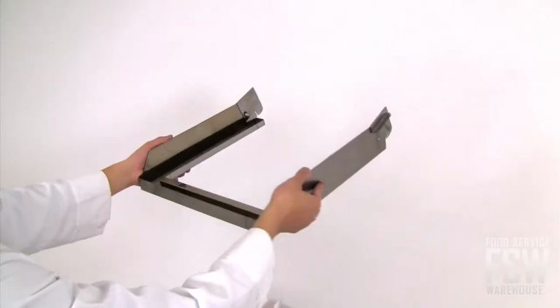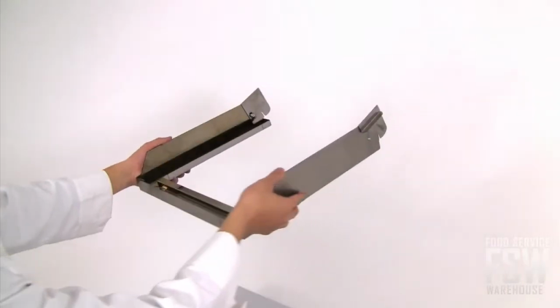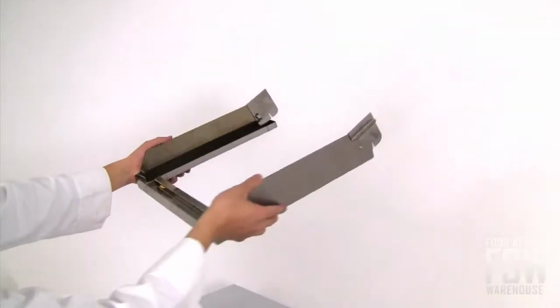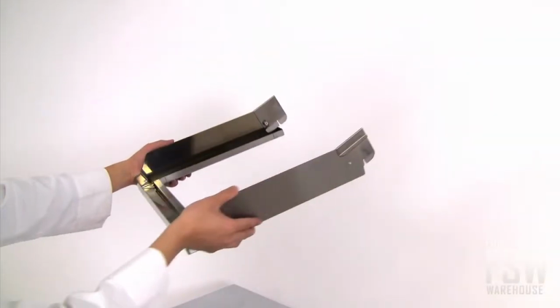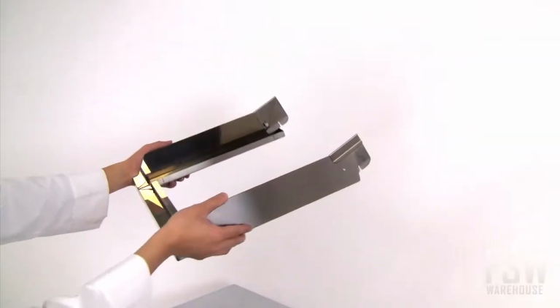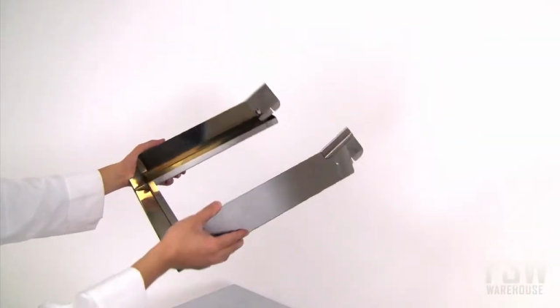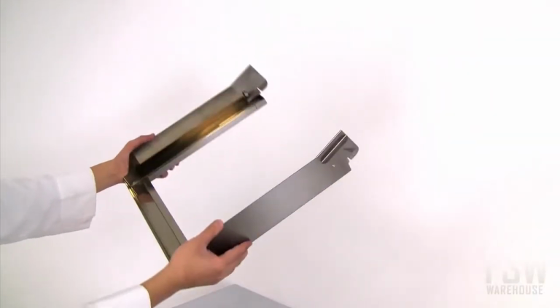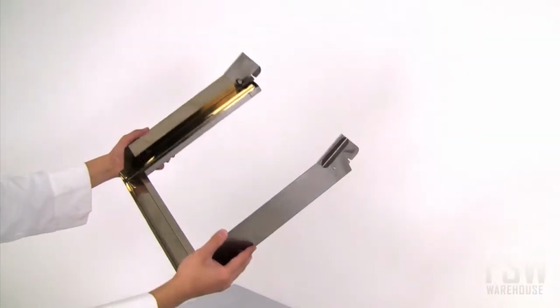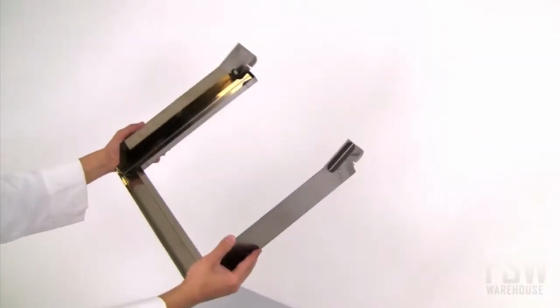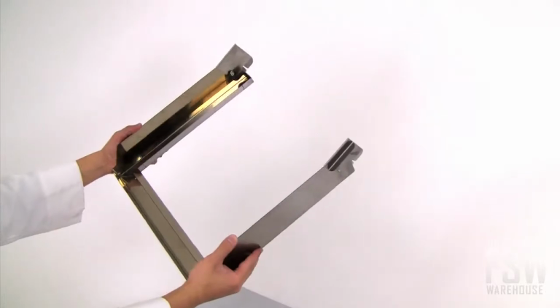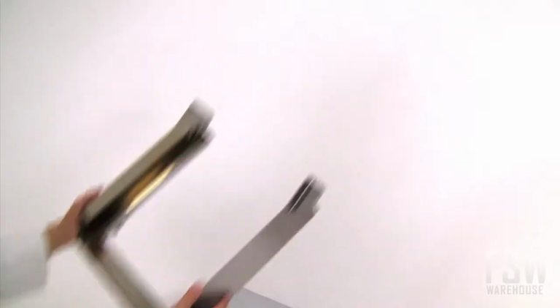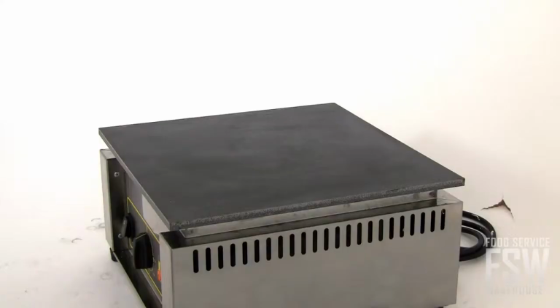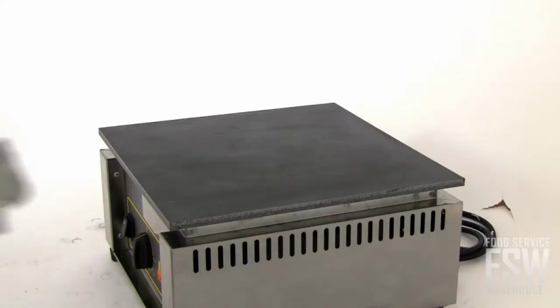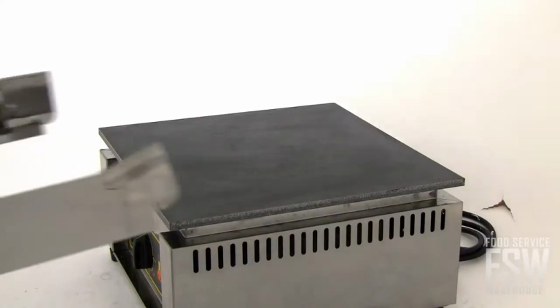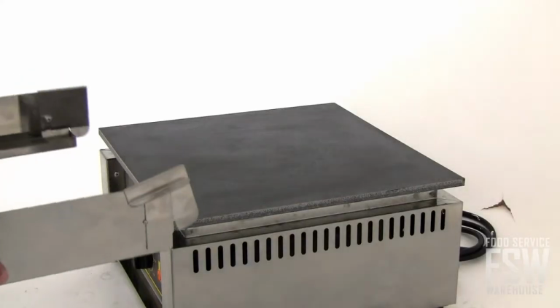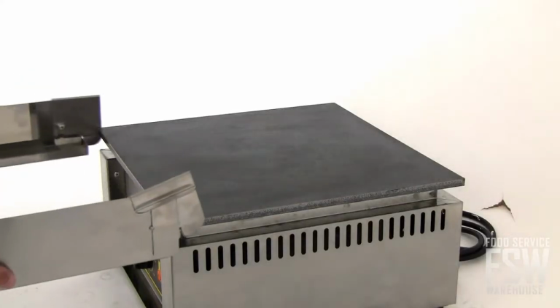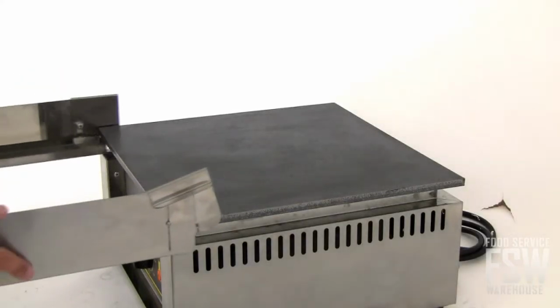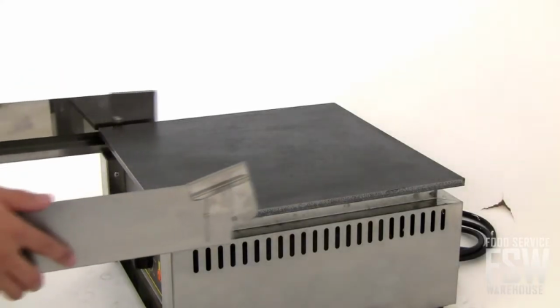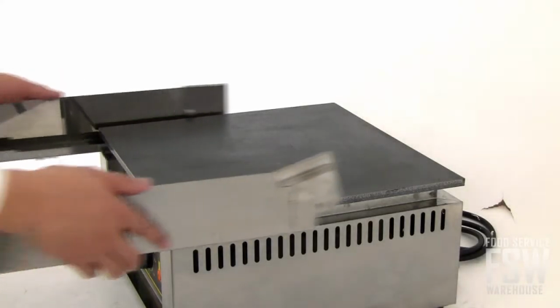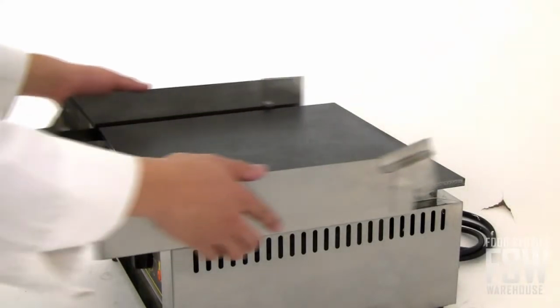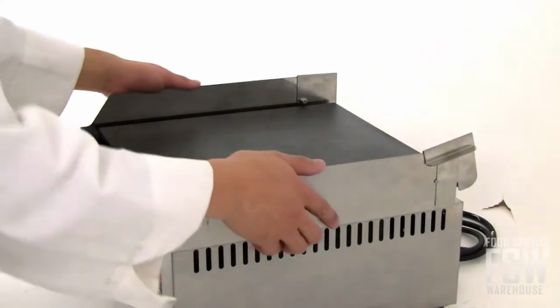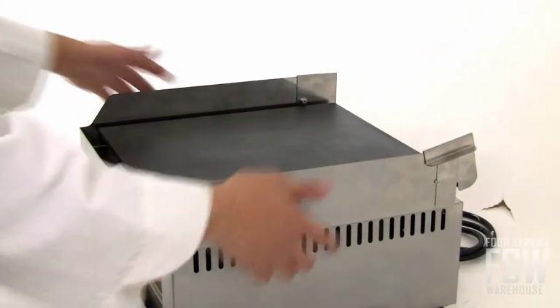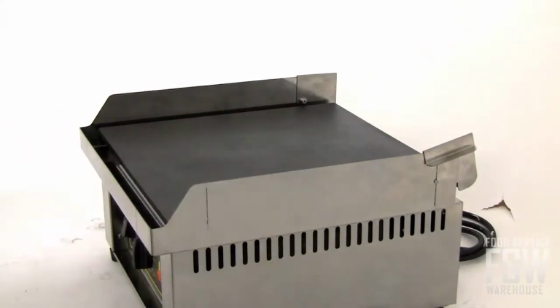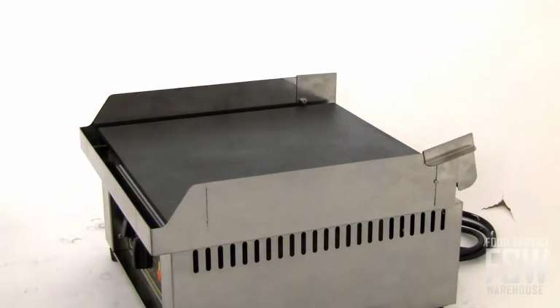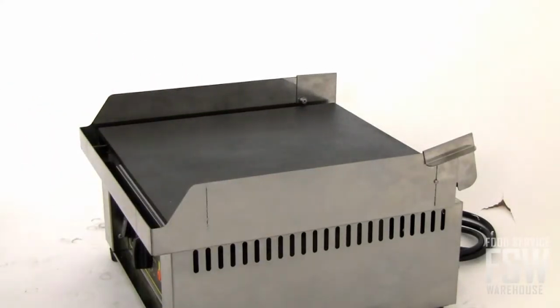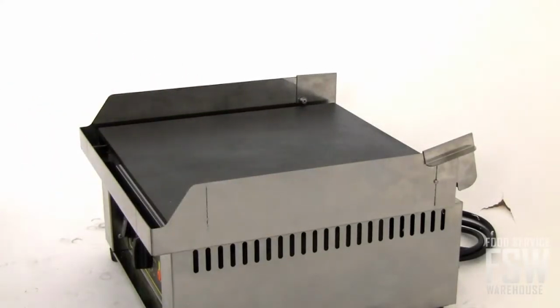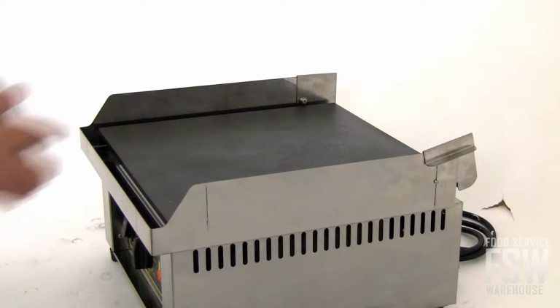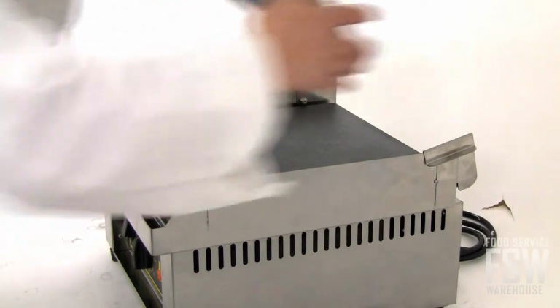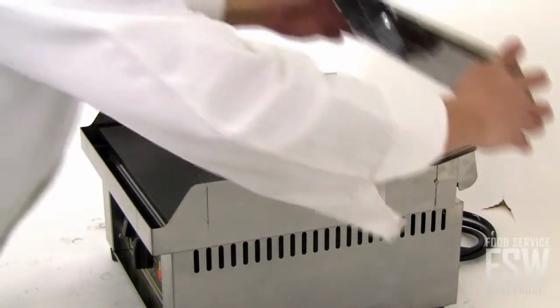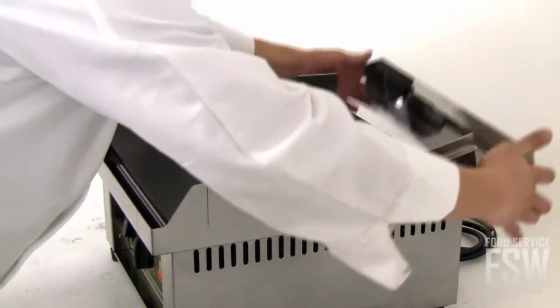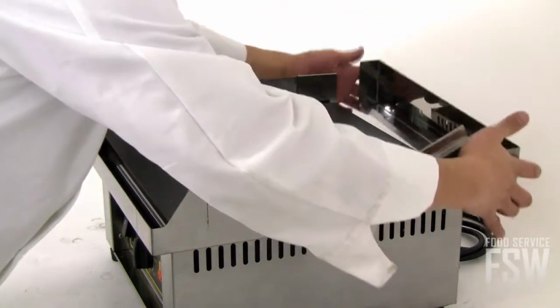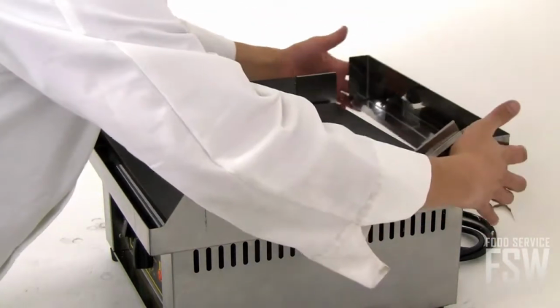Although the Equipex PSS400 takes up just a little bit of counter space, it can cook an estimated 210 burgers, 170 pancakes, or 75 steaks in an hour.